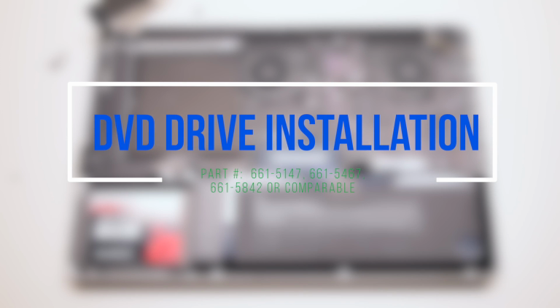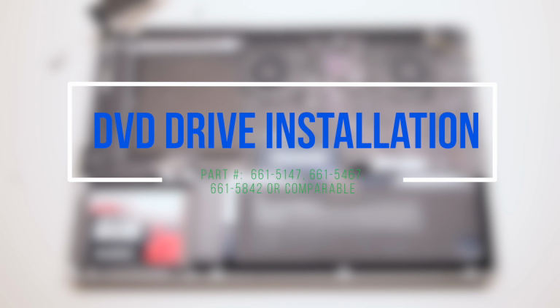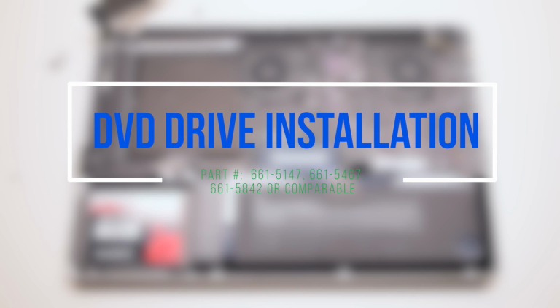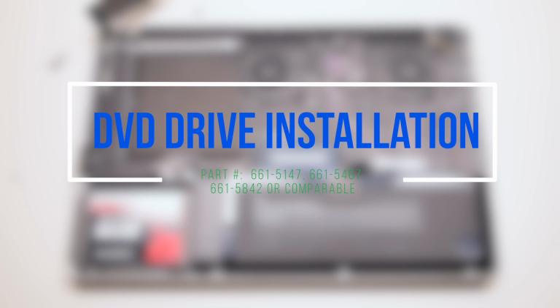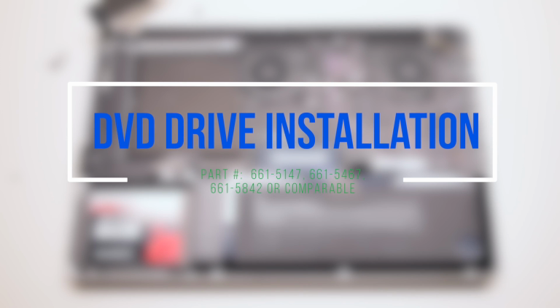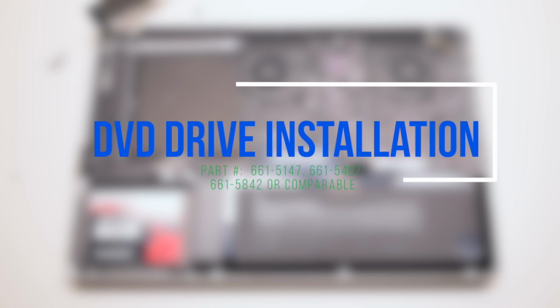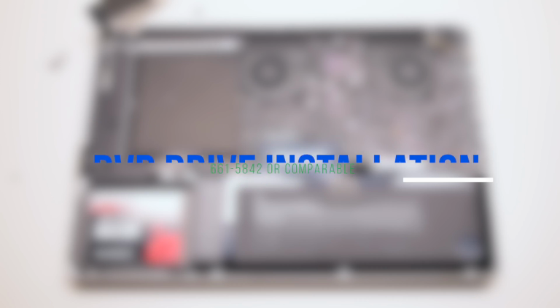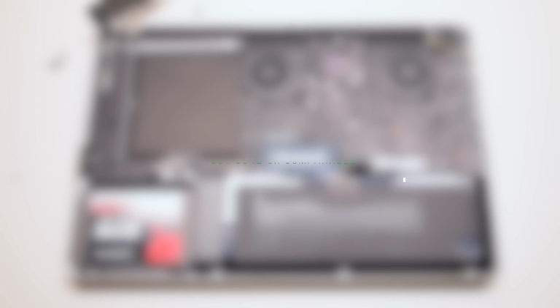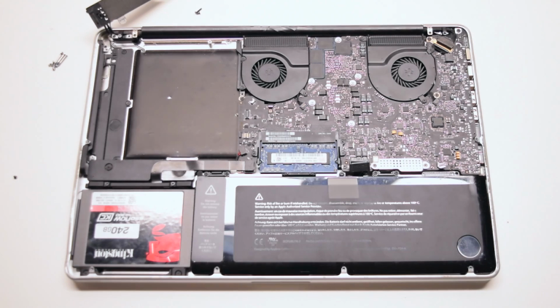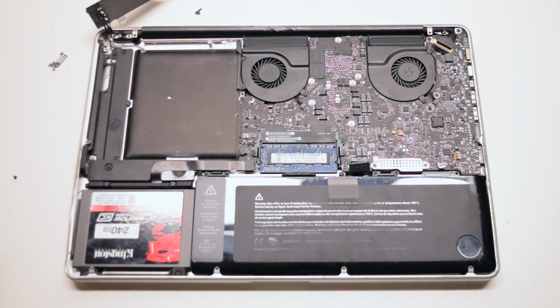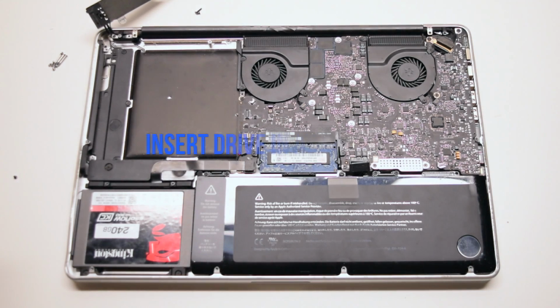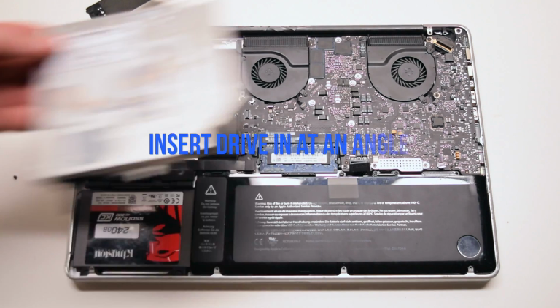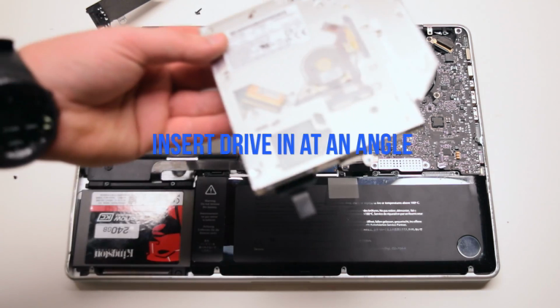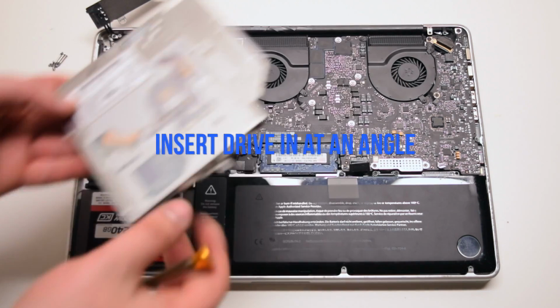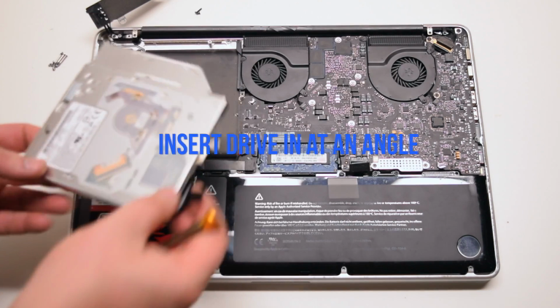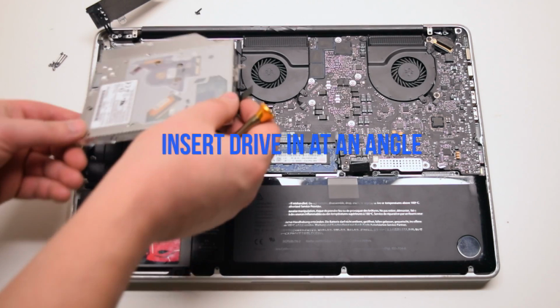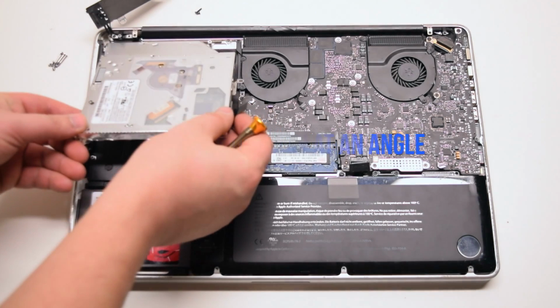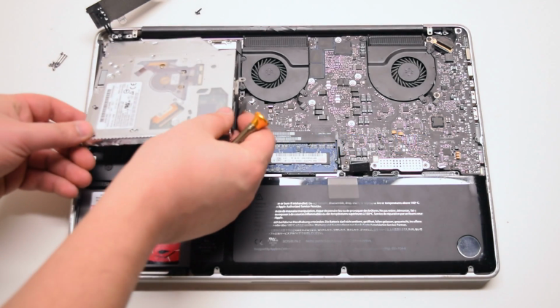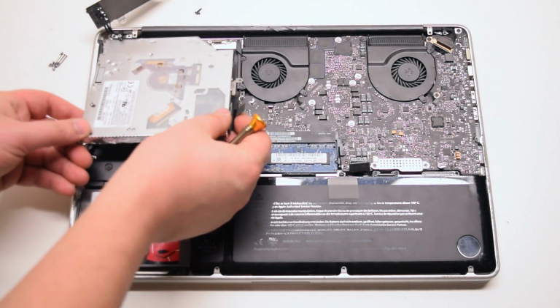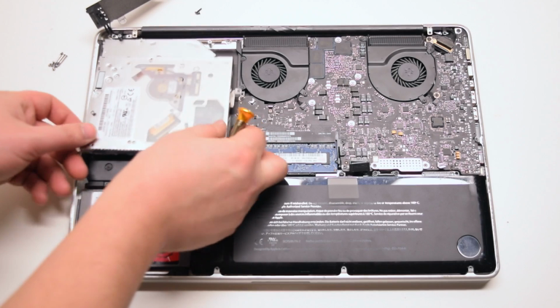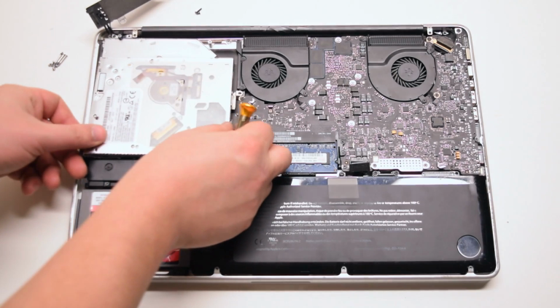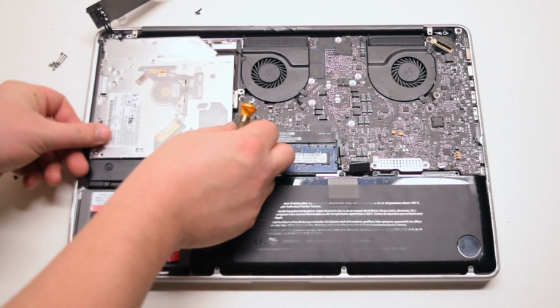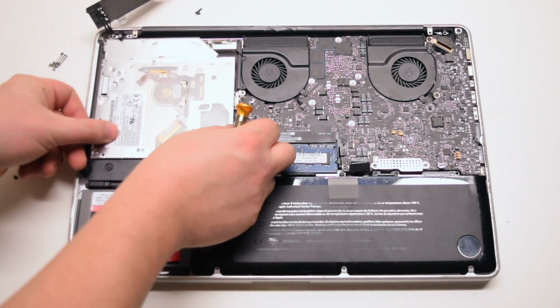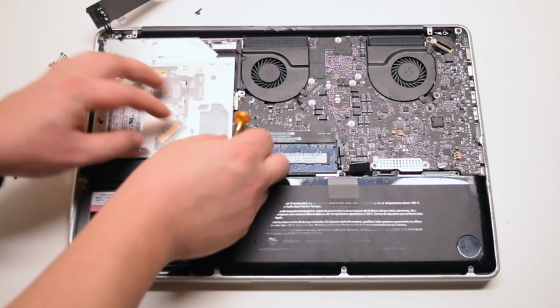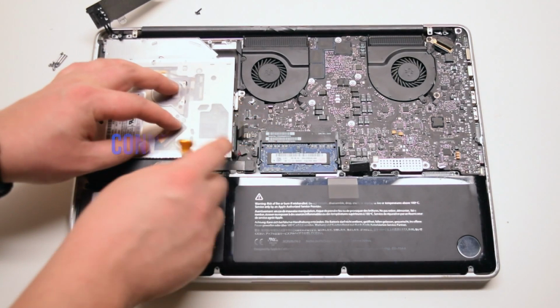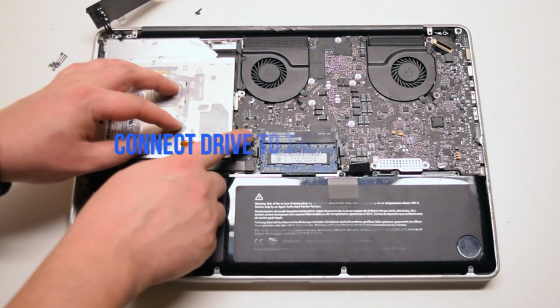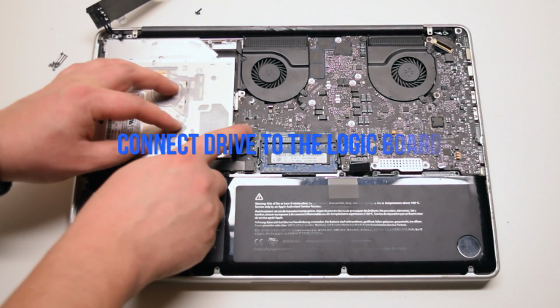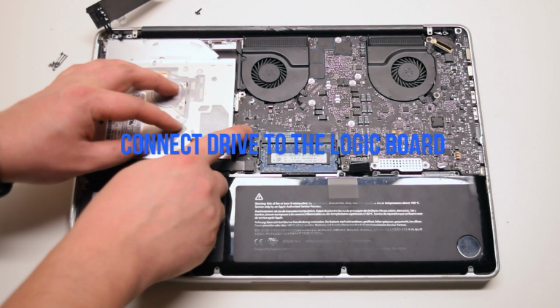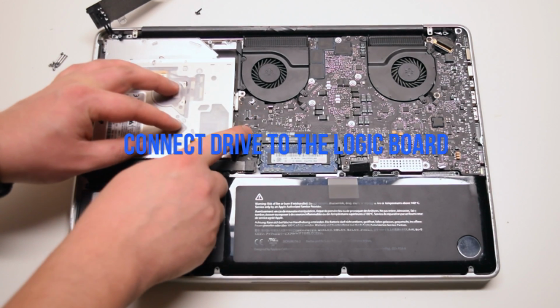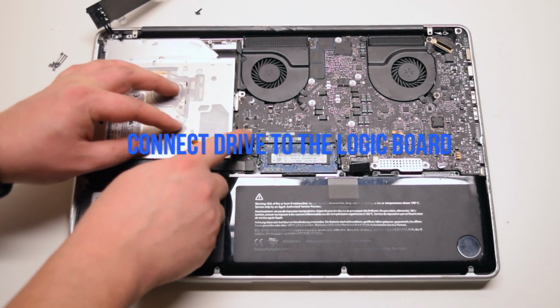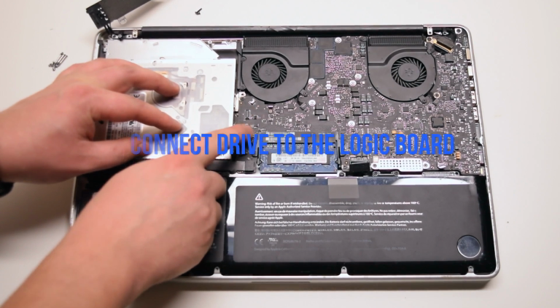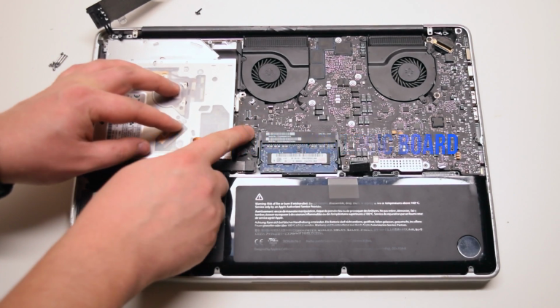DVD Drive installation. Insert the drive in at an angle. Drop it into the socket. Connect the drive to the logic board.